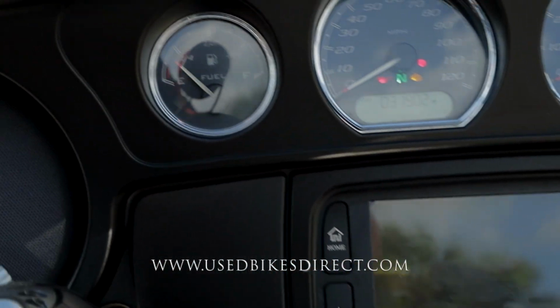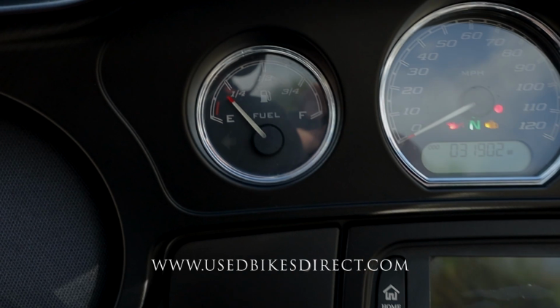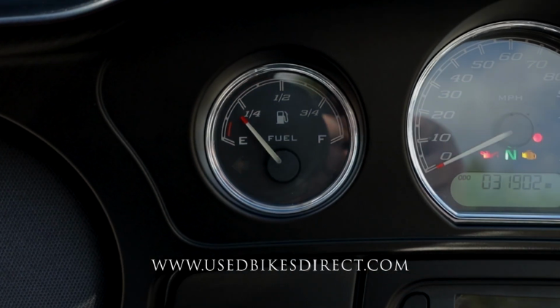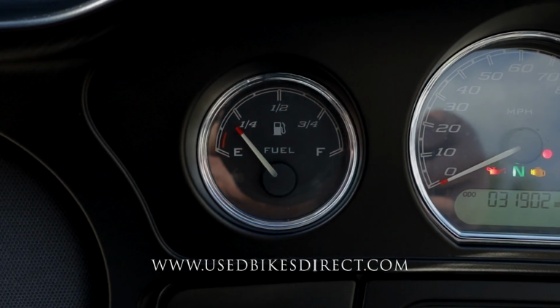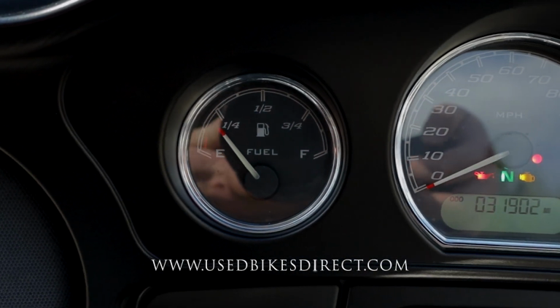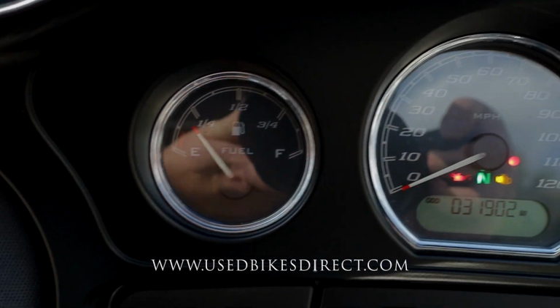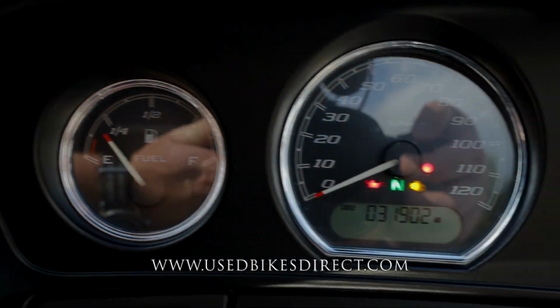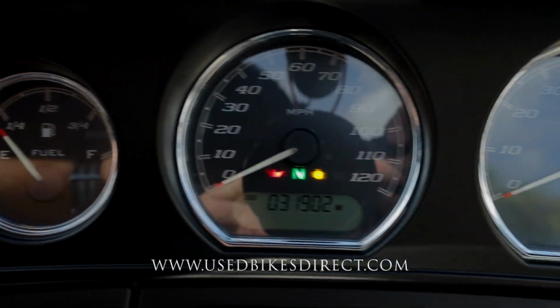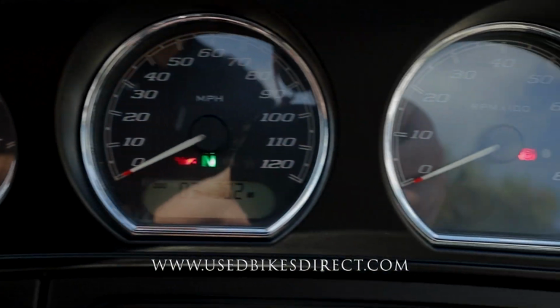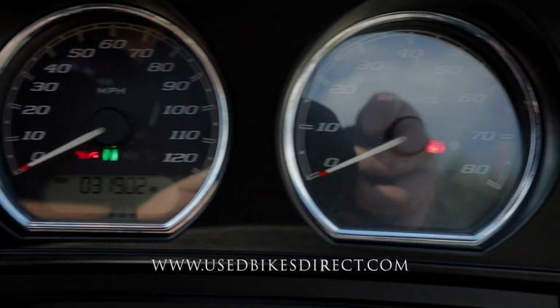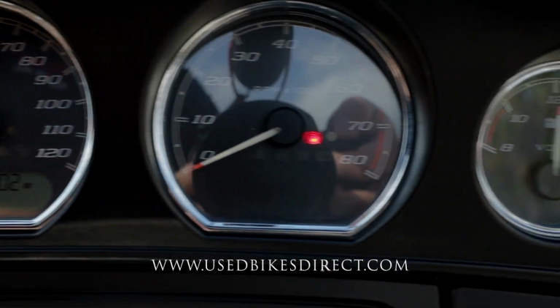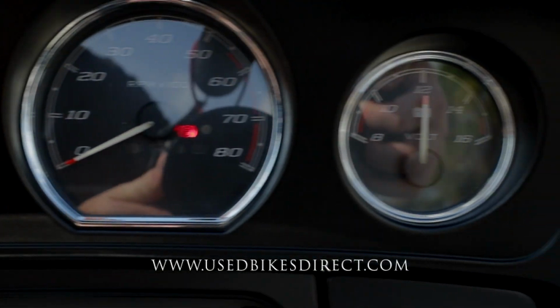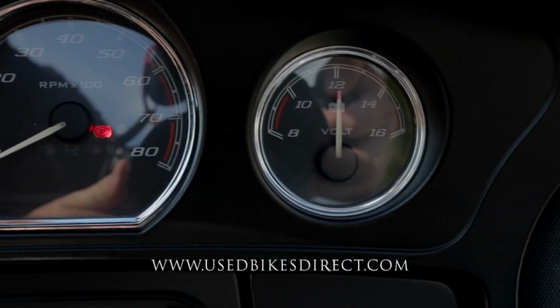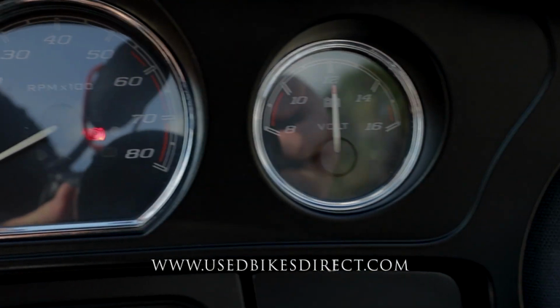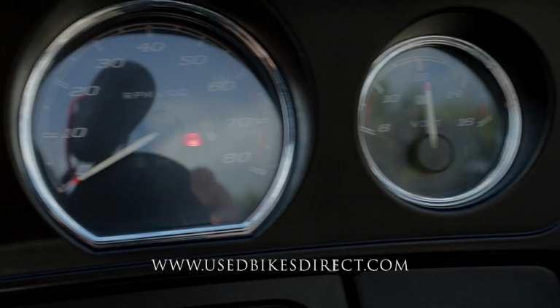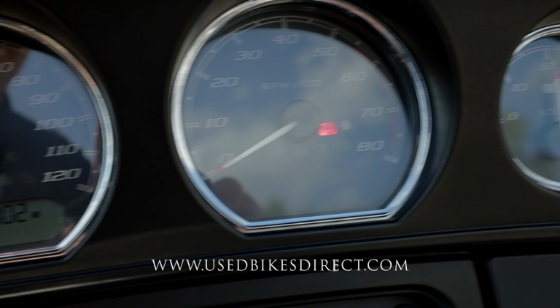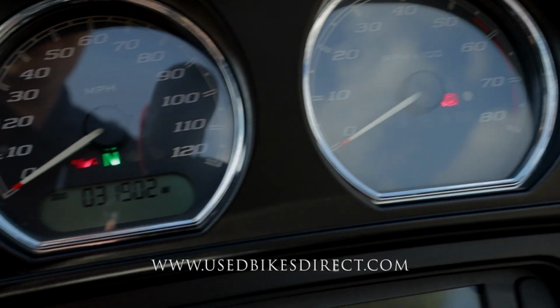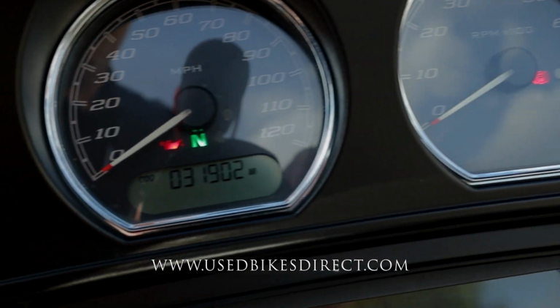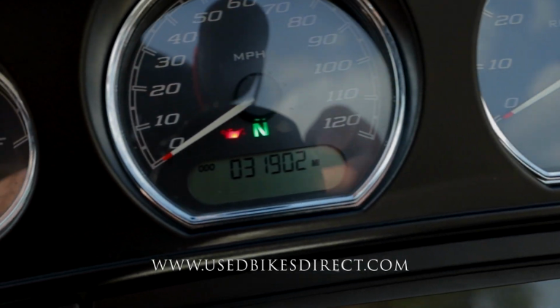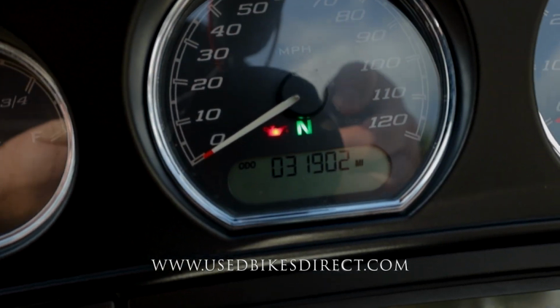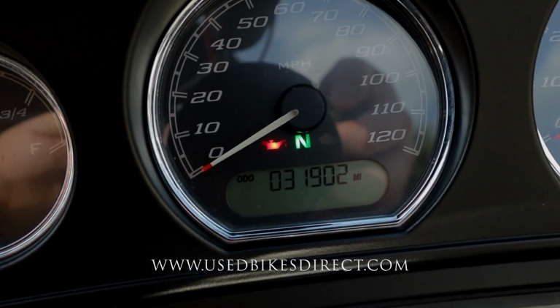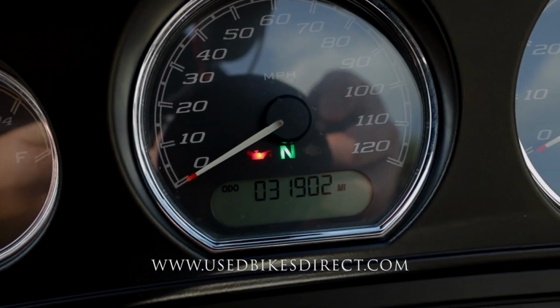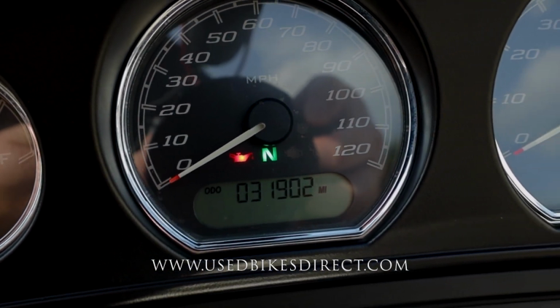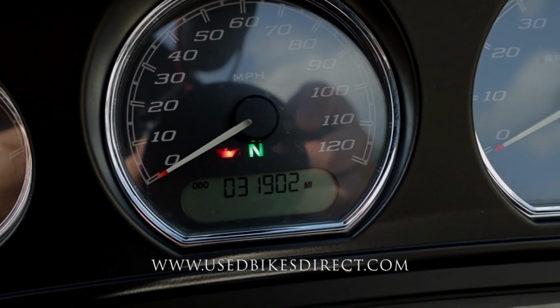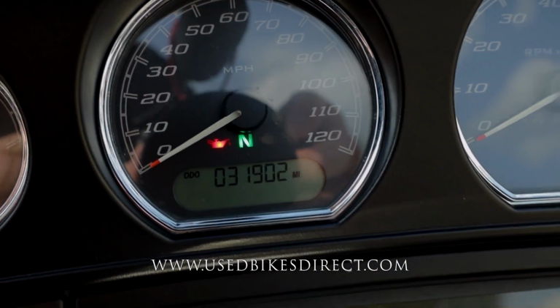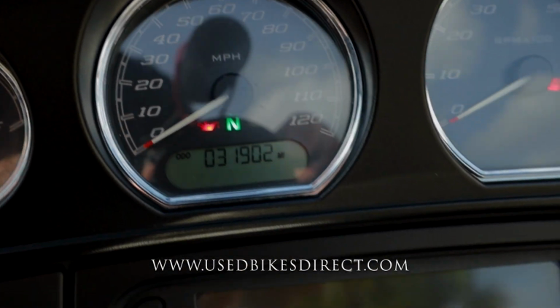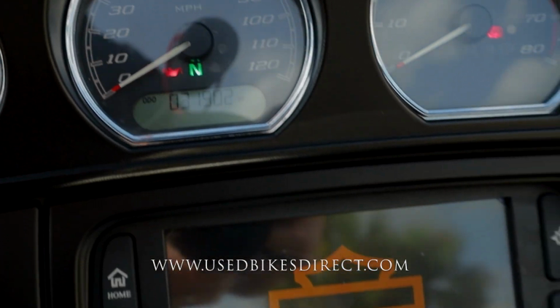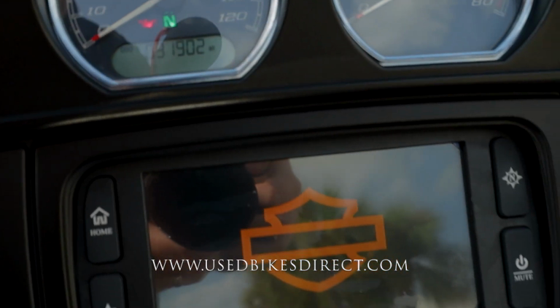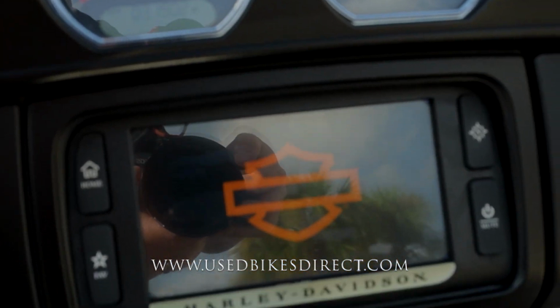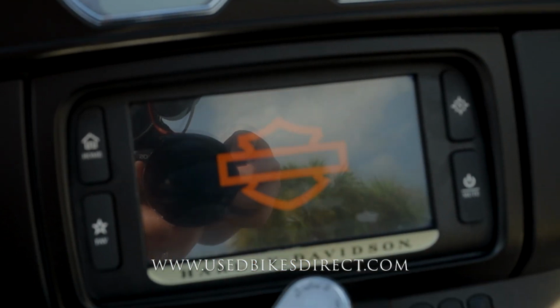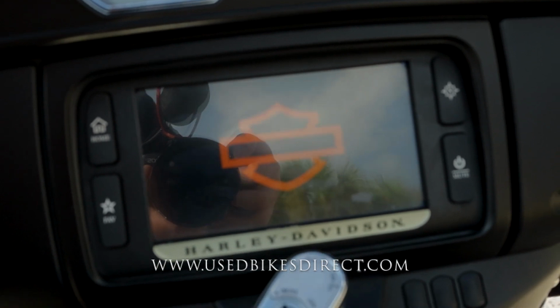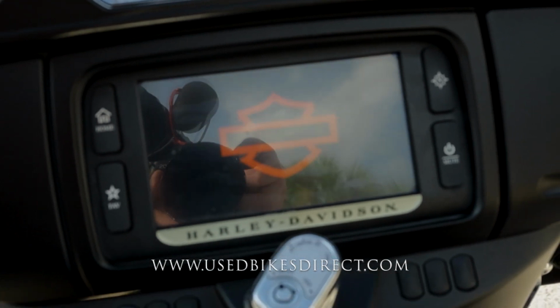You're going to have analog gauges on the top — those are going to be for your fuel, speedometer, tach, and your battery voltage — with that smaller screen for the odometer showing 31,902, and the large touchscreen on the bottom for things like your radio and your navigation.